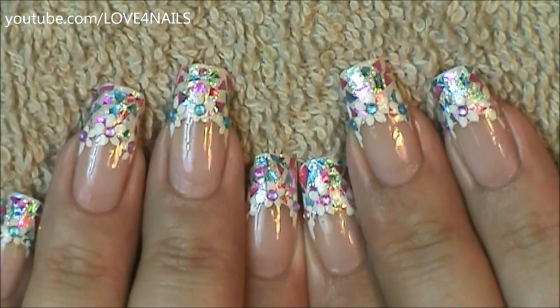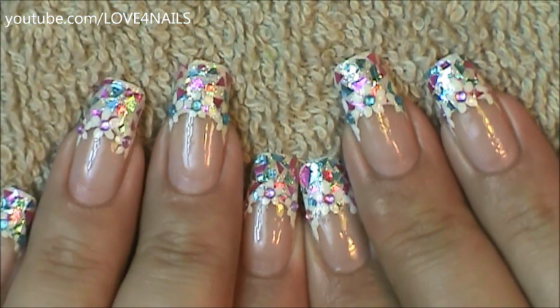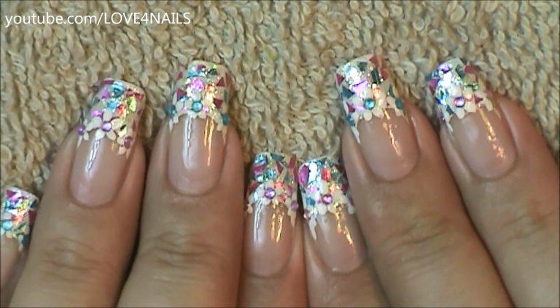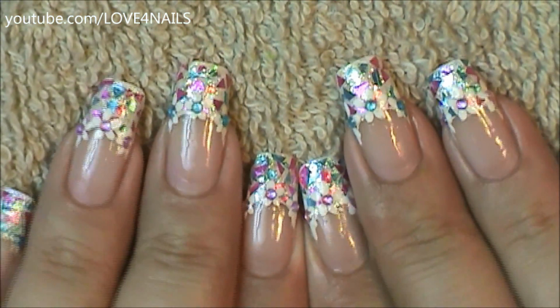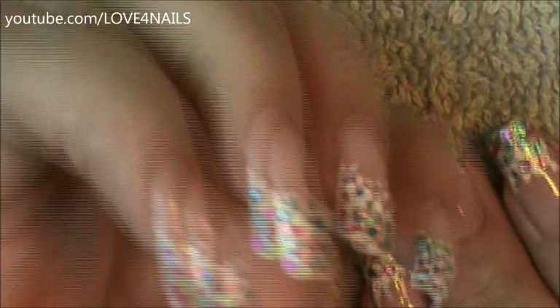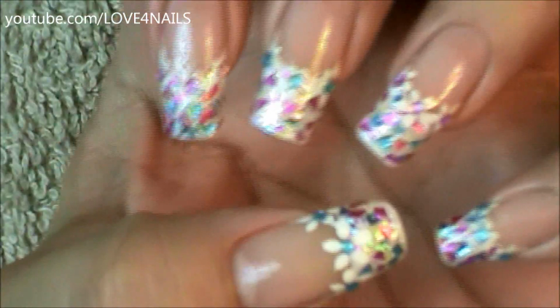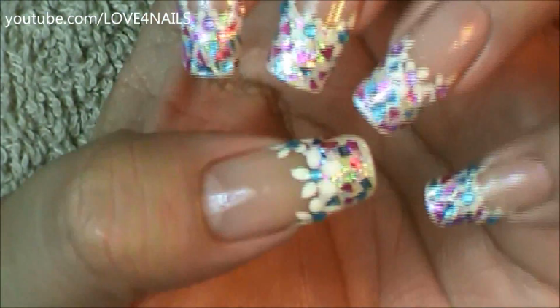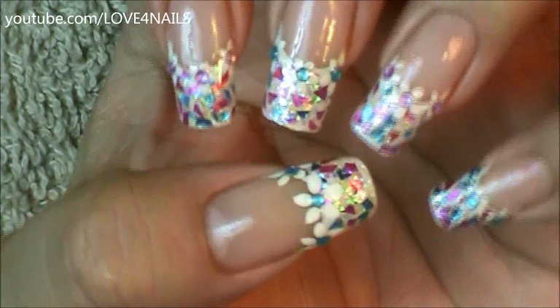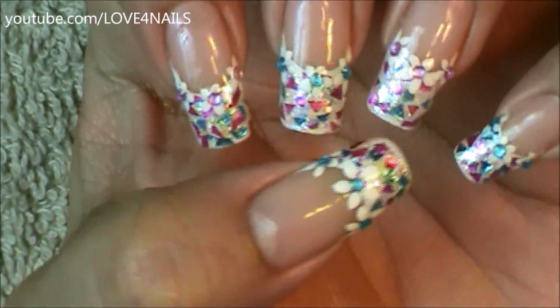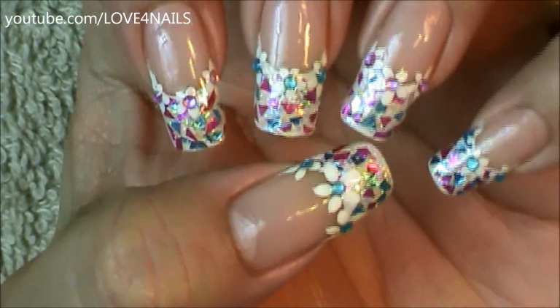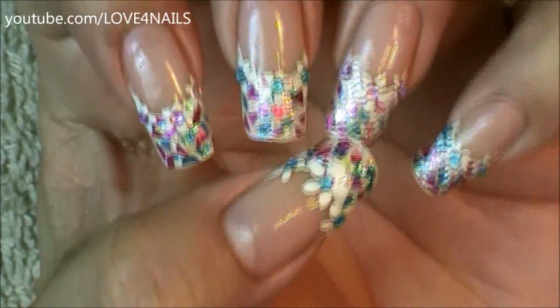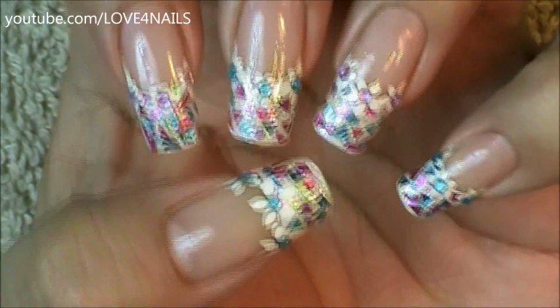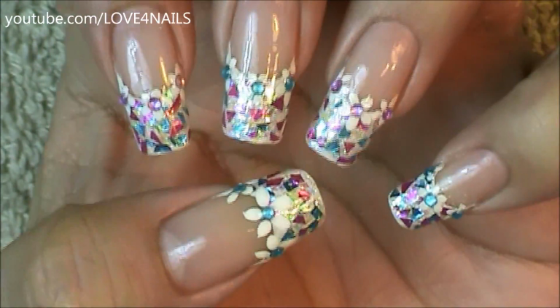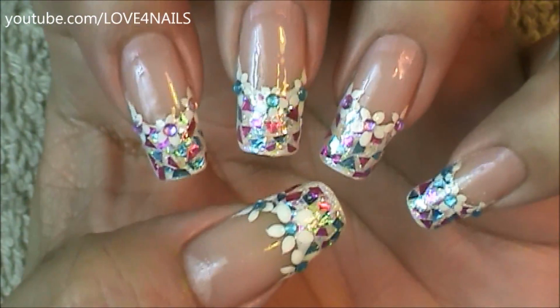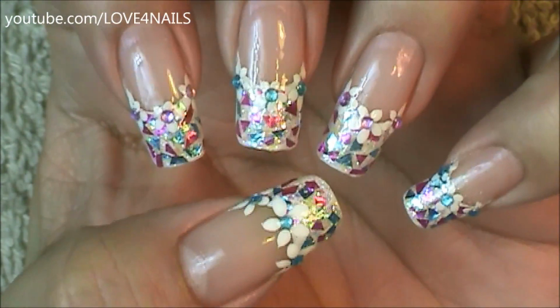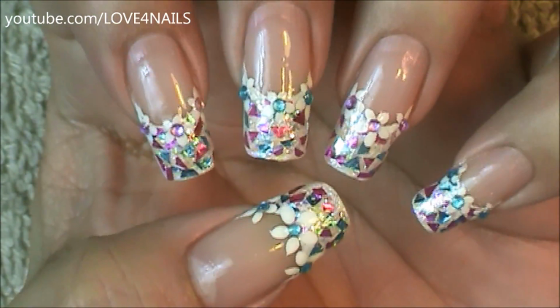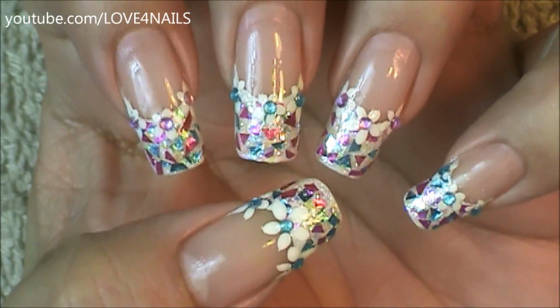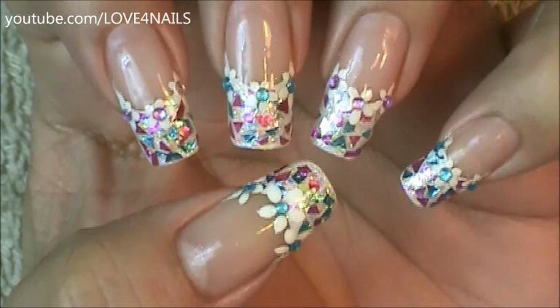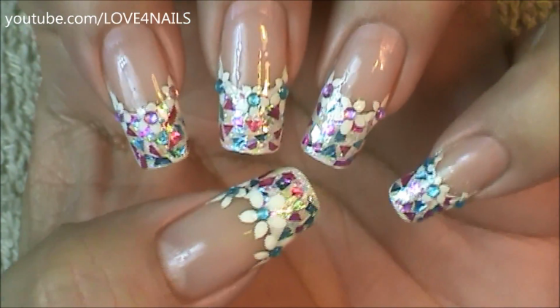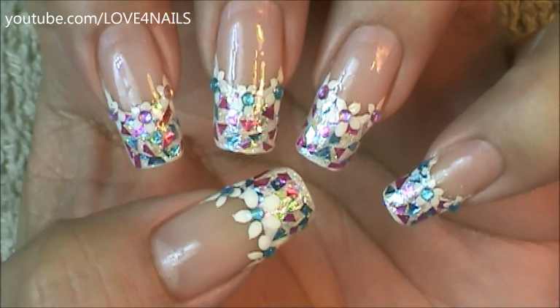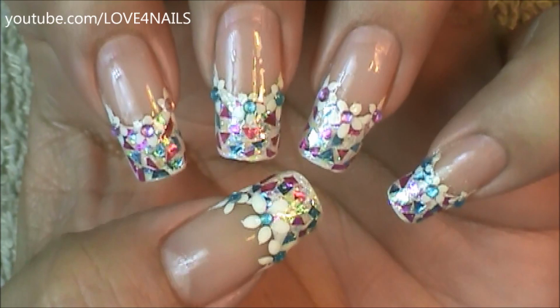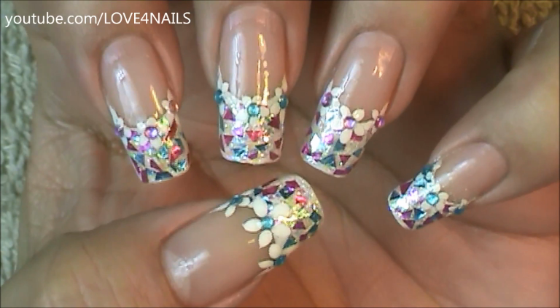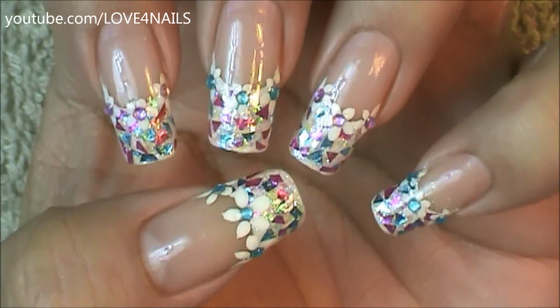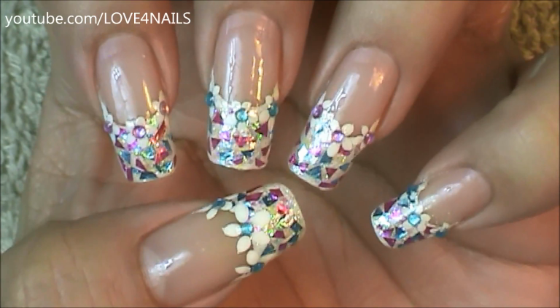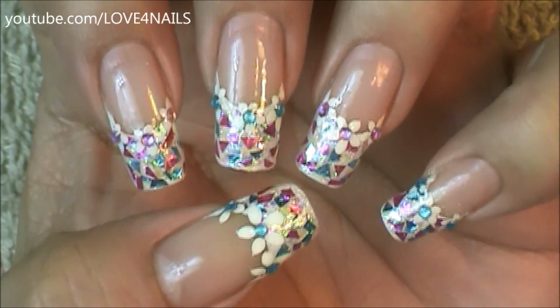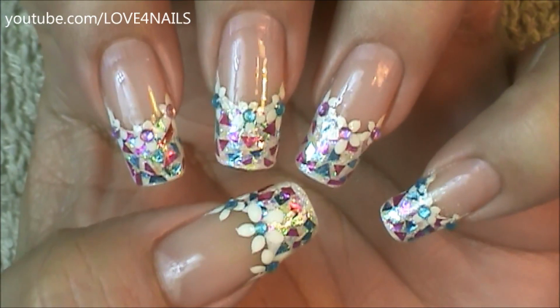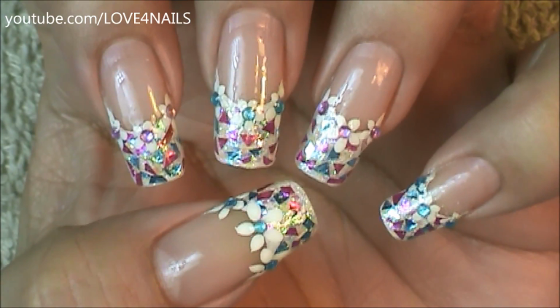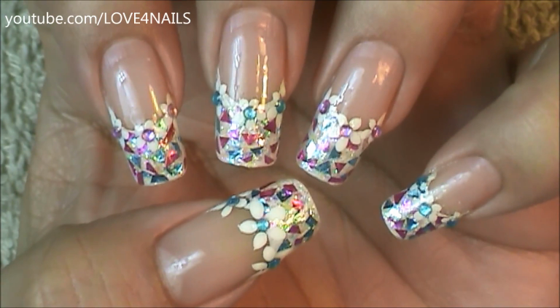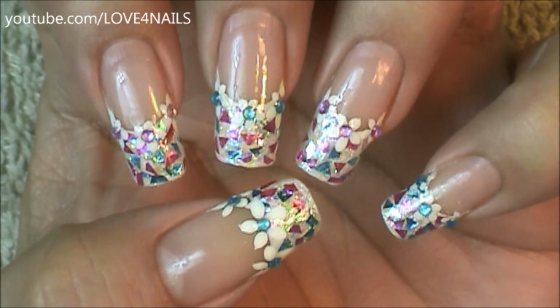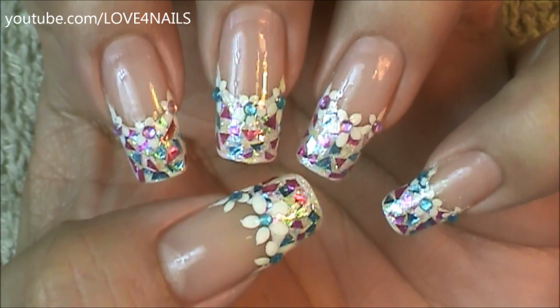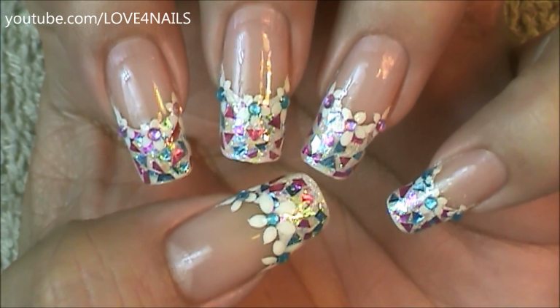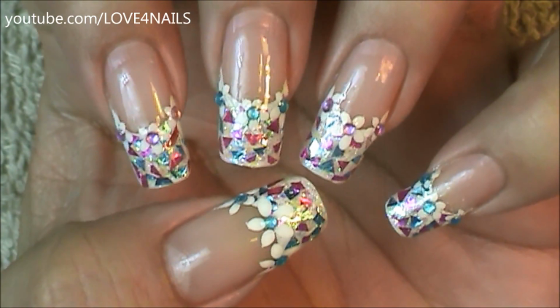Hello, I hope you guys are all doing great. This is the nail art design we're going to be working on today. We're going to be using a Mentos candy wrapper for this nail art design. Let's get started.